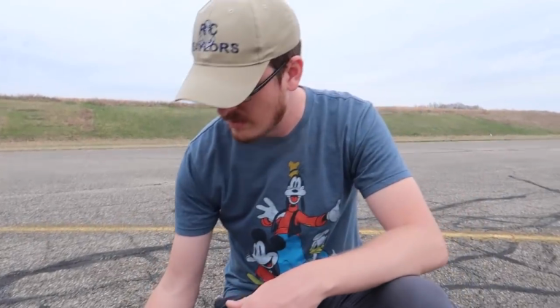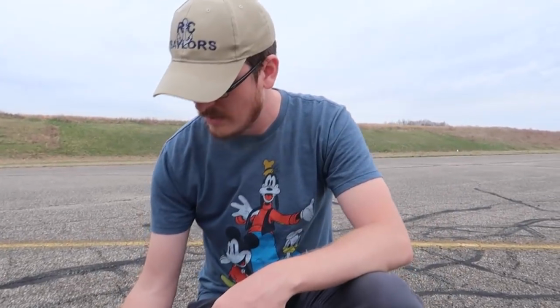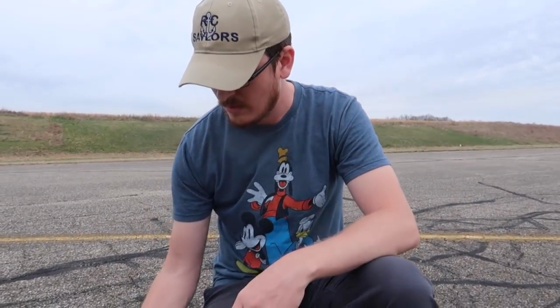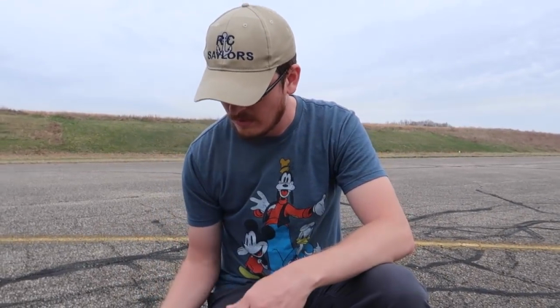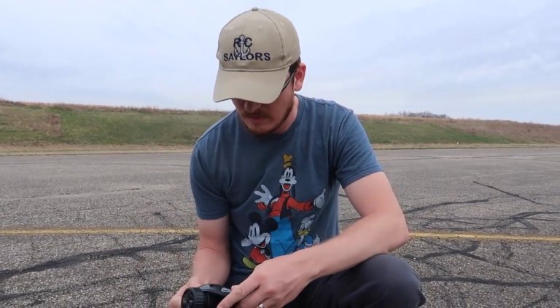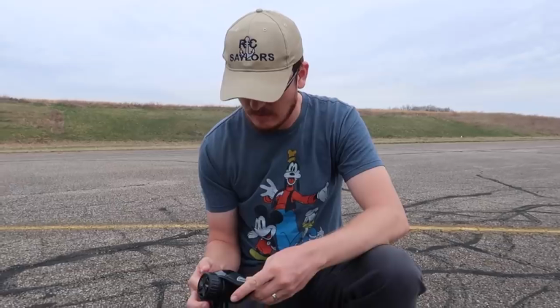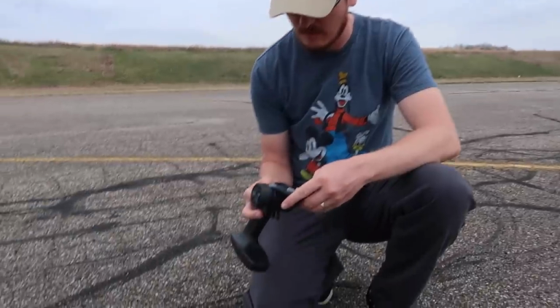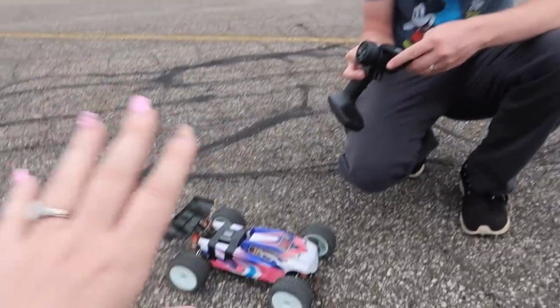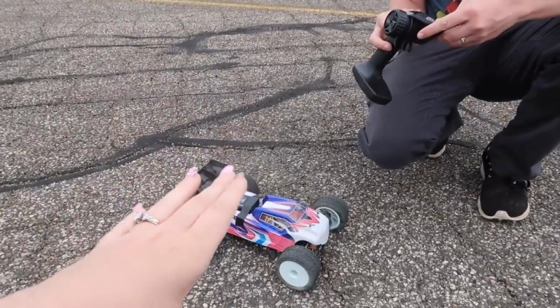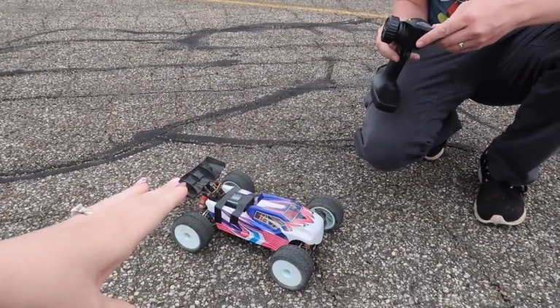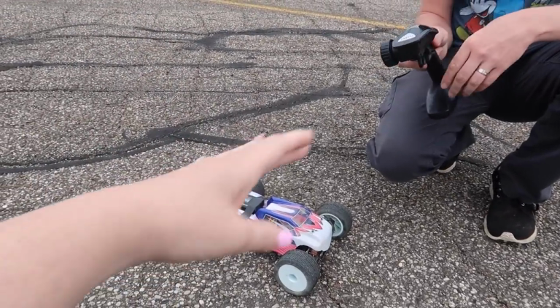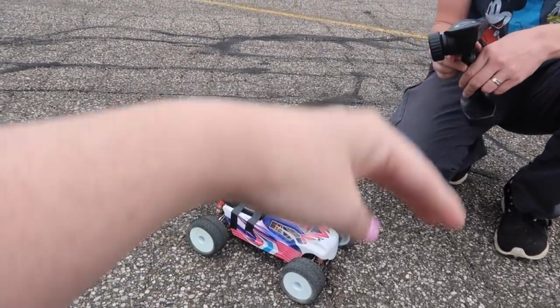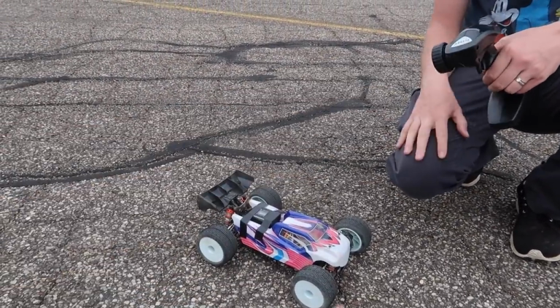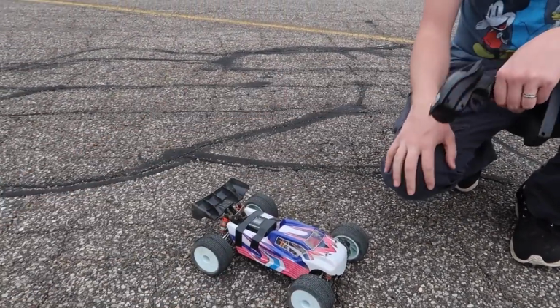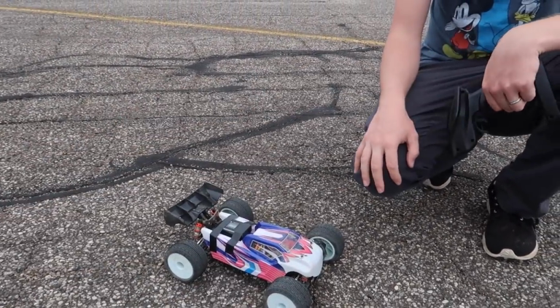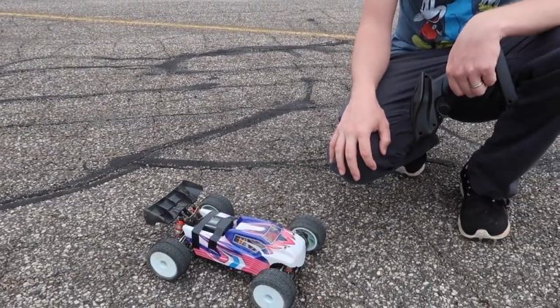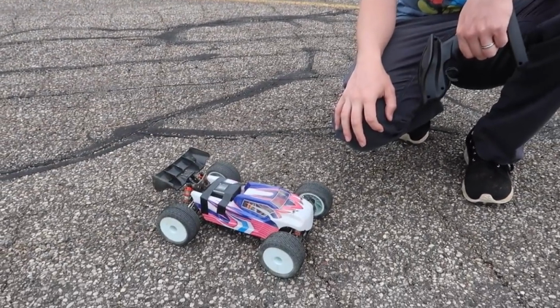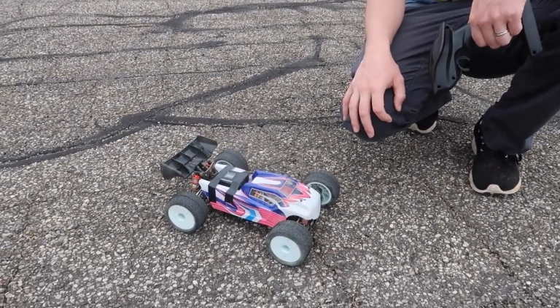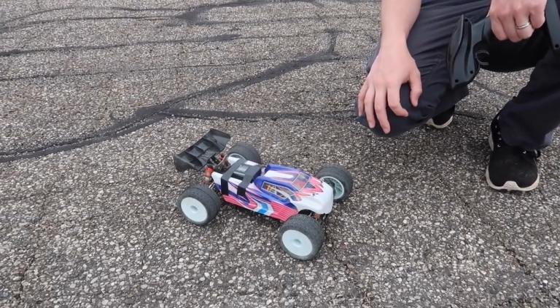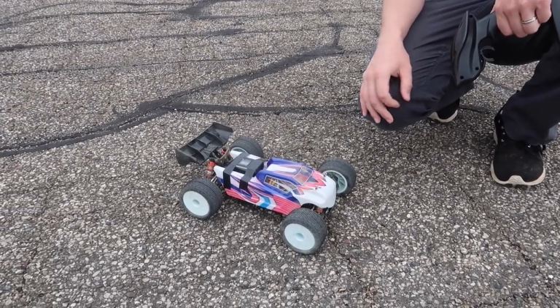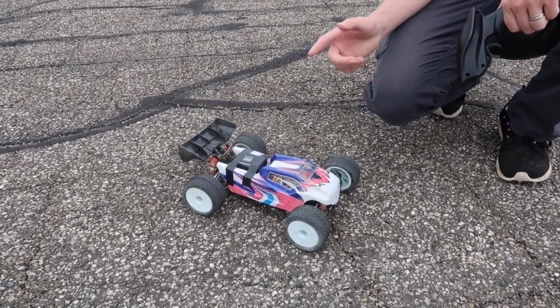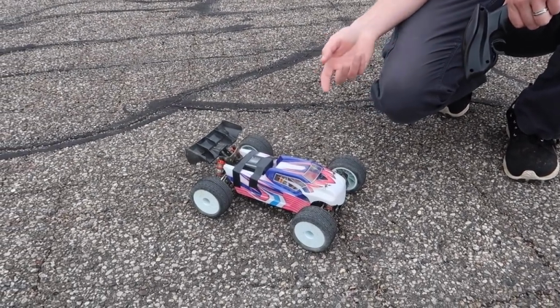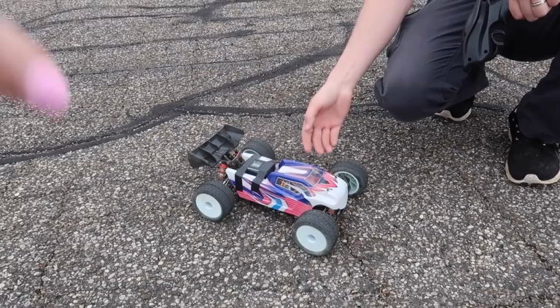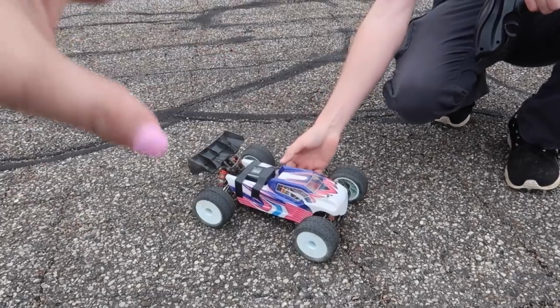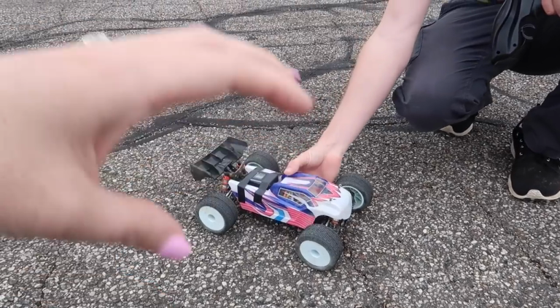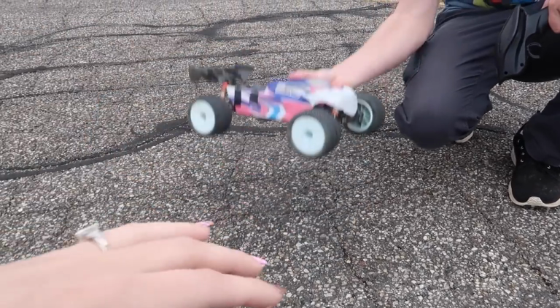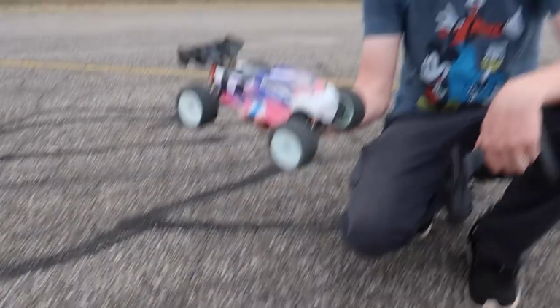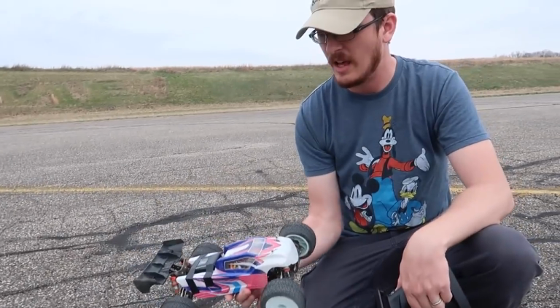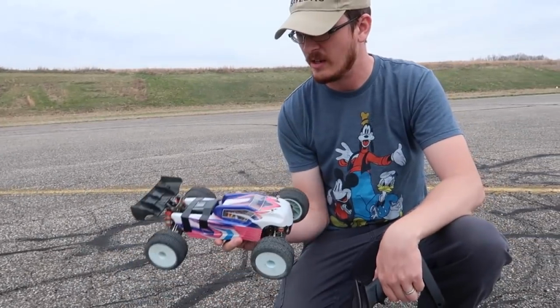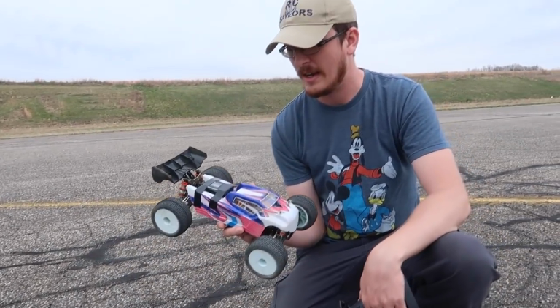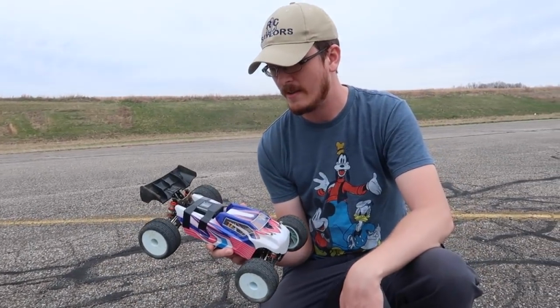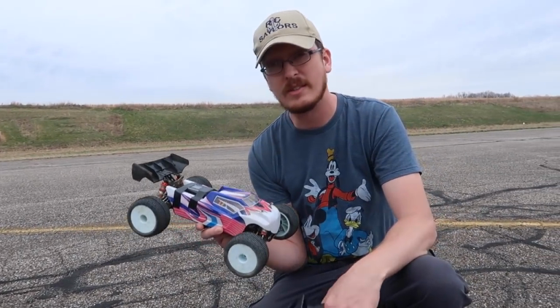I'm definitely keeping this — it's pink and I love it. I want to take it to a track to see how it performs with ramps and things. I think it's a really good all-around basher.